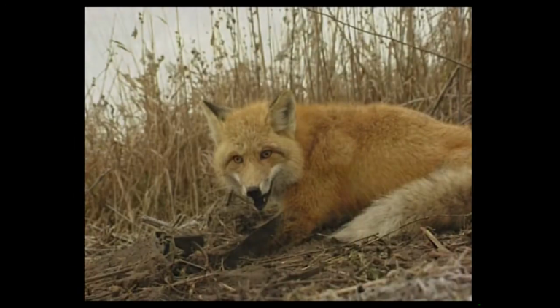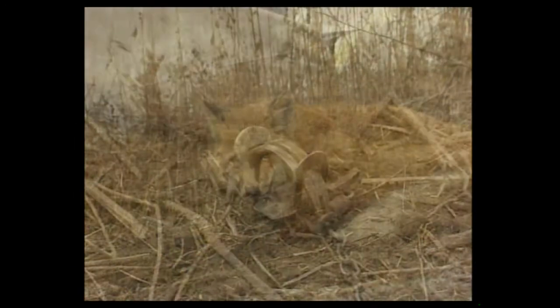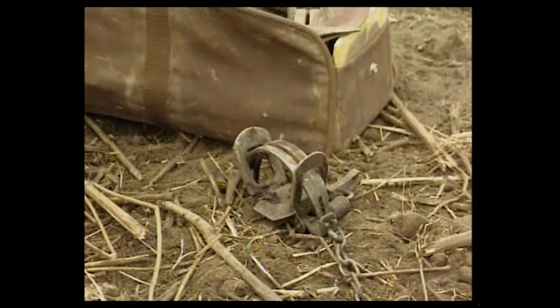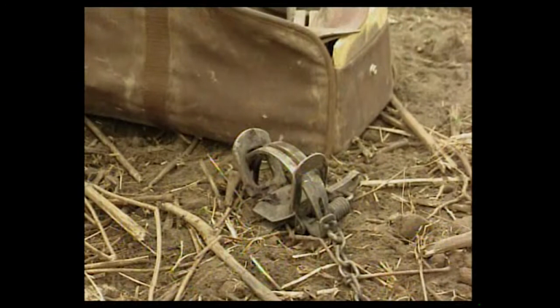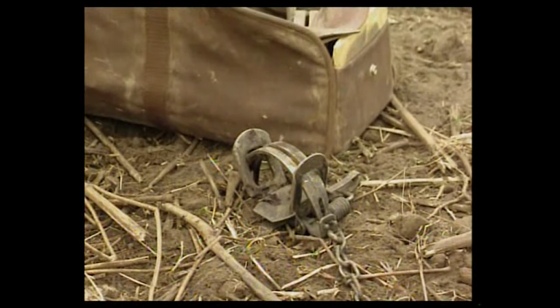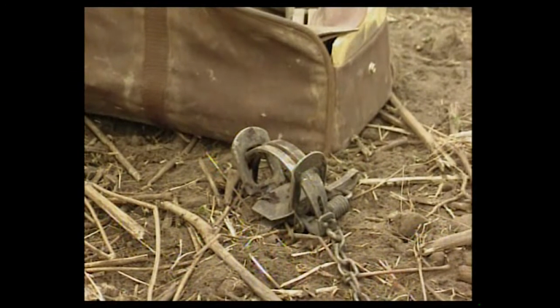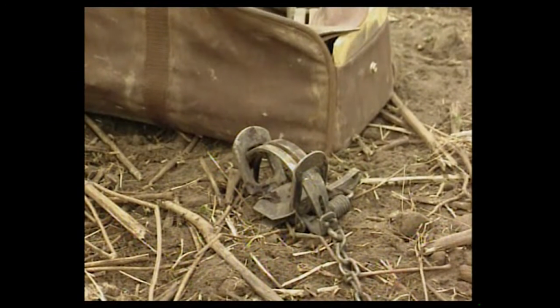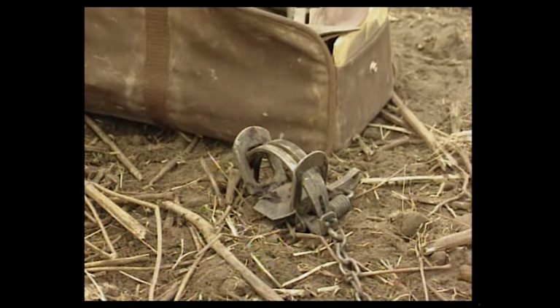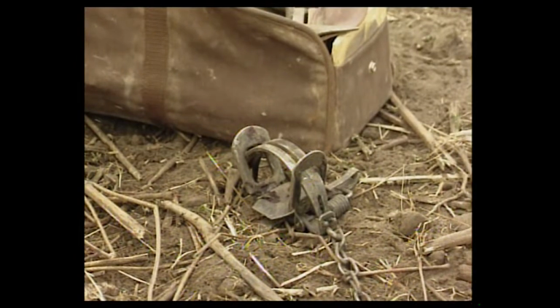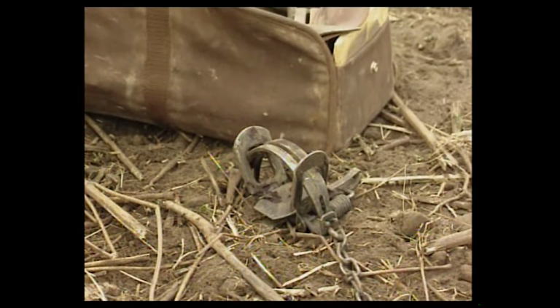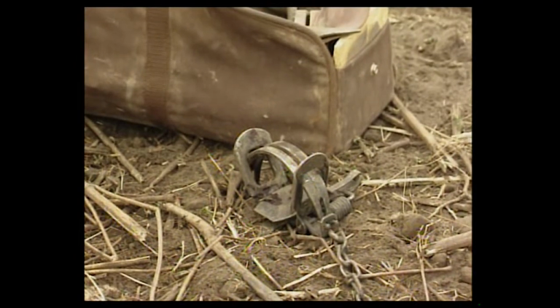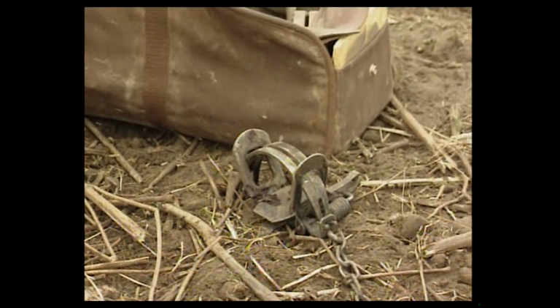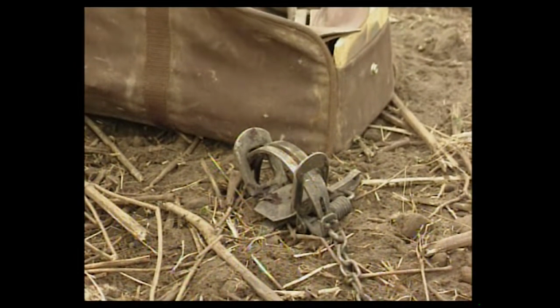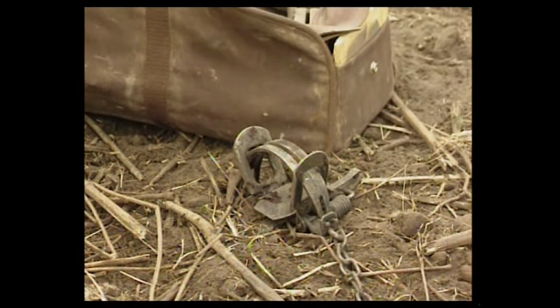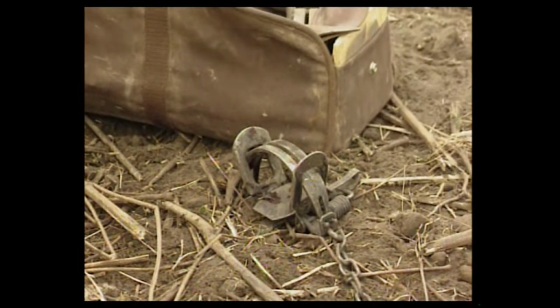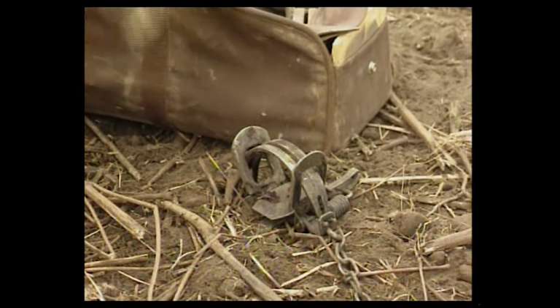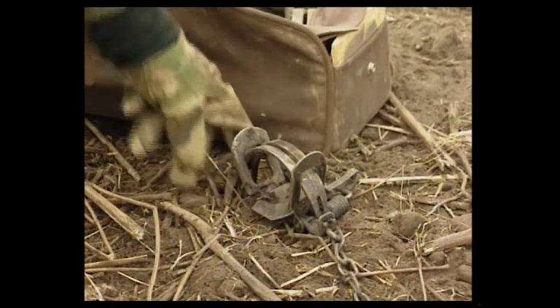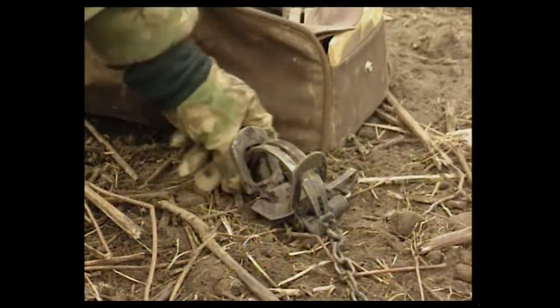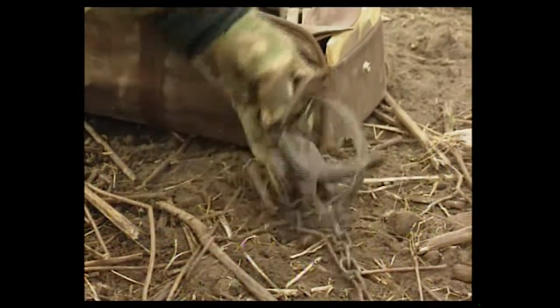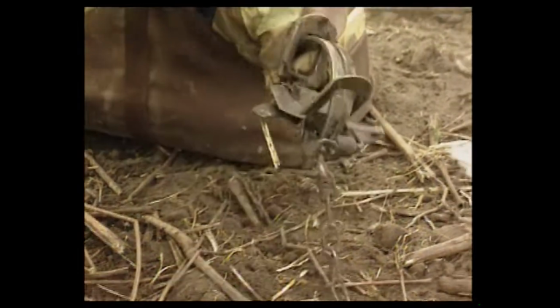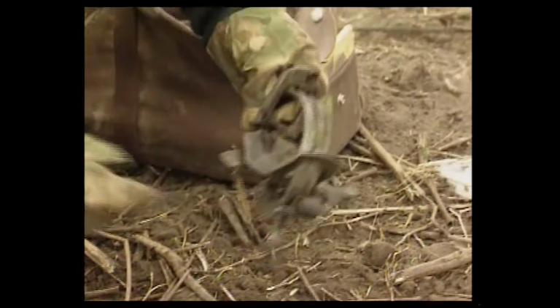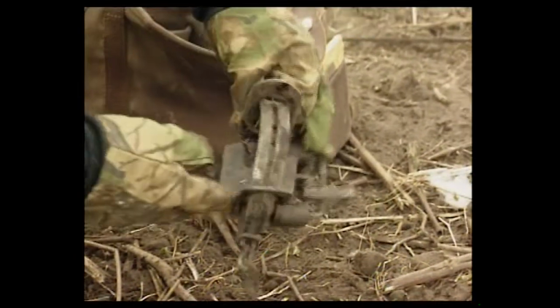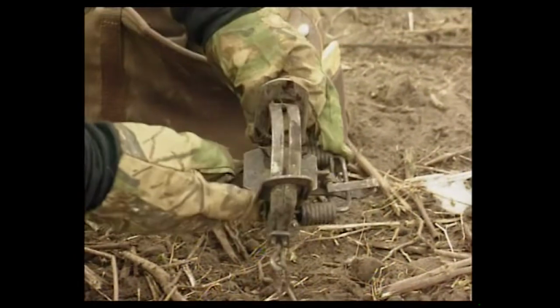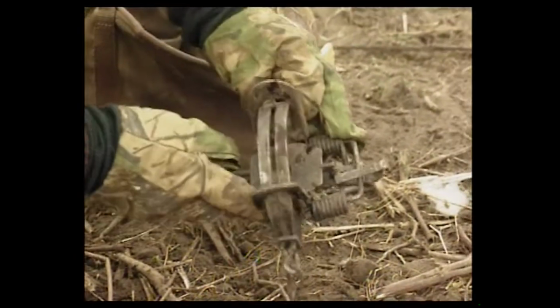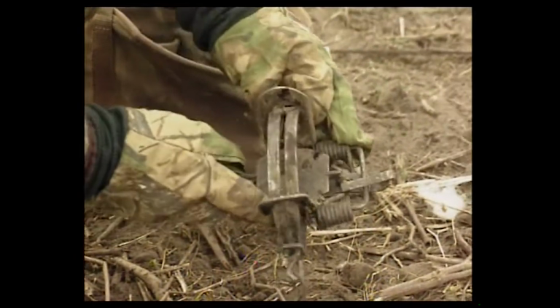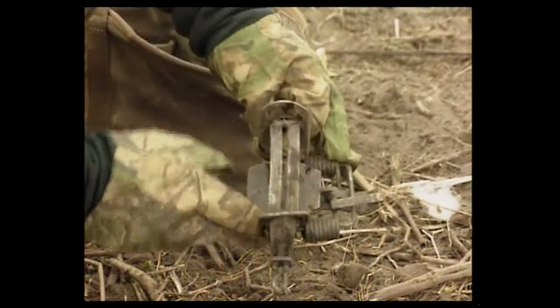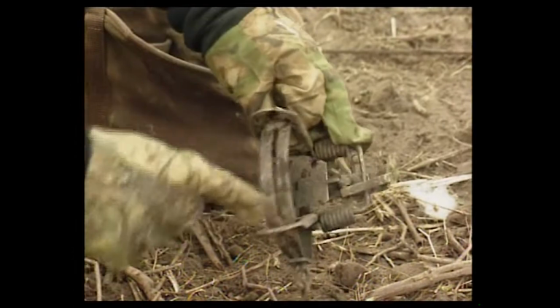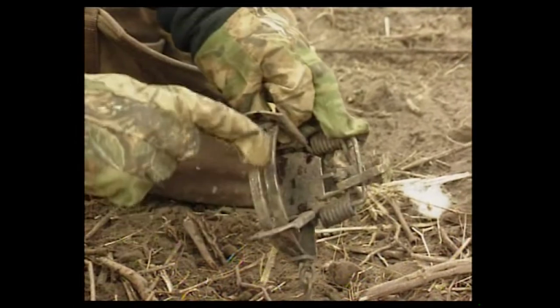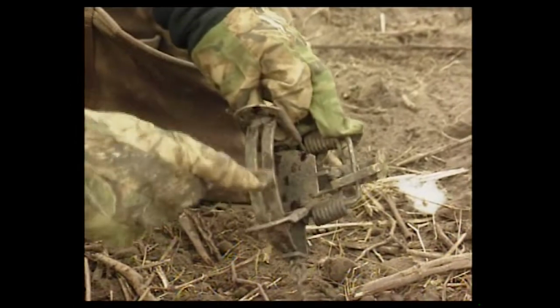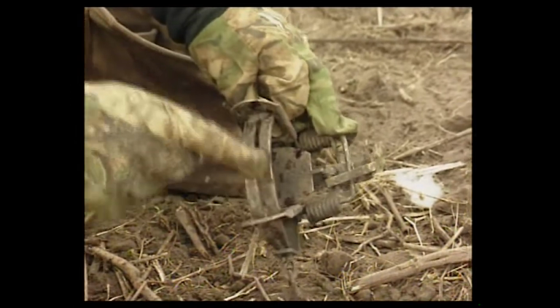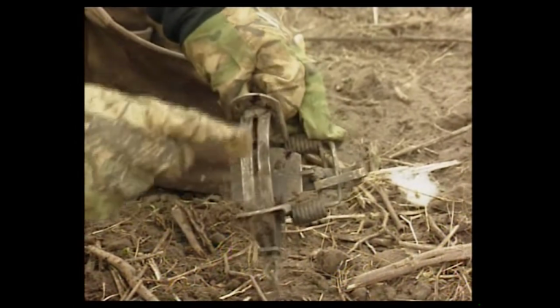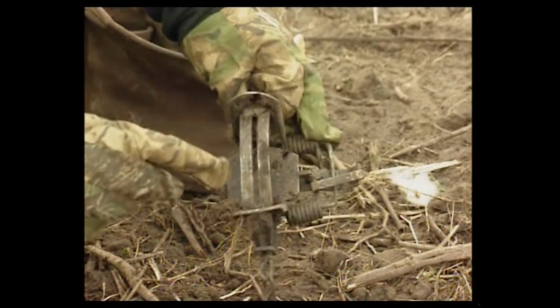The first thing you're going to want to do when you get to a remake set is check the trap. As you can see here, this trap has a little bit of blood on it and some grime on the jaws.